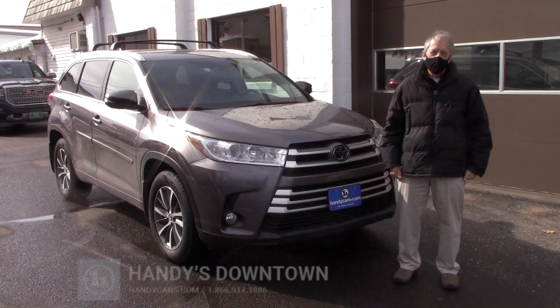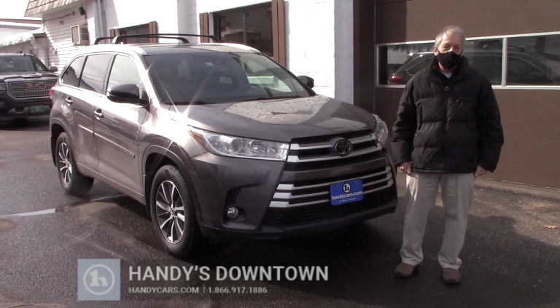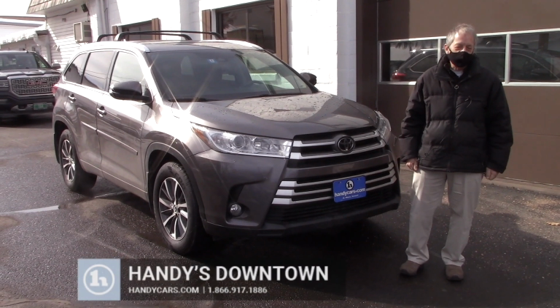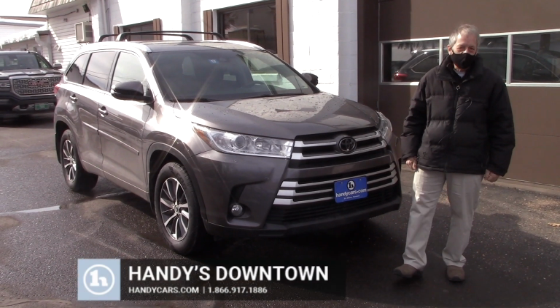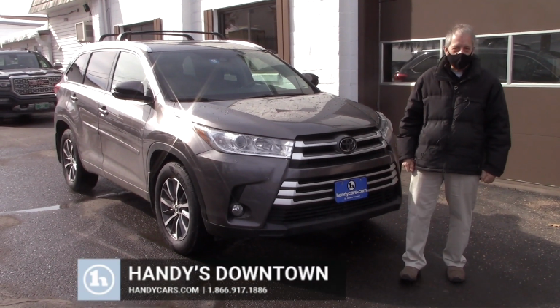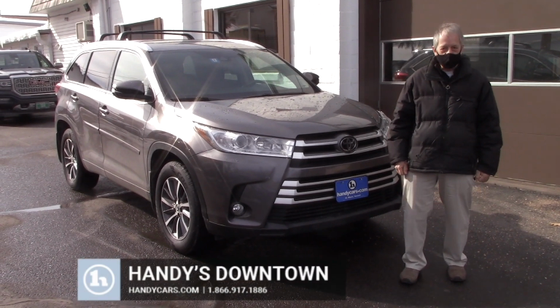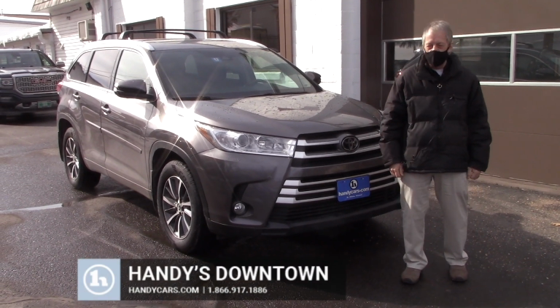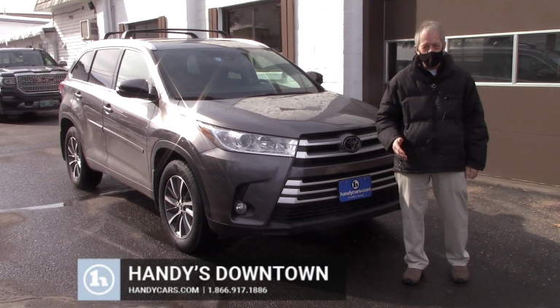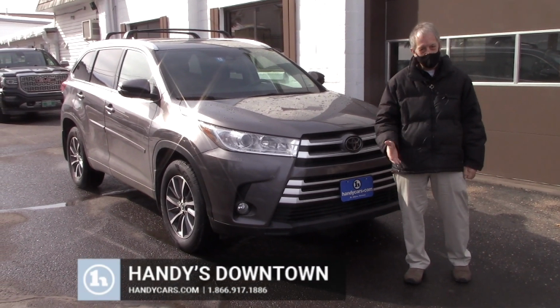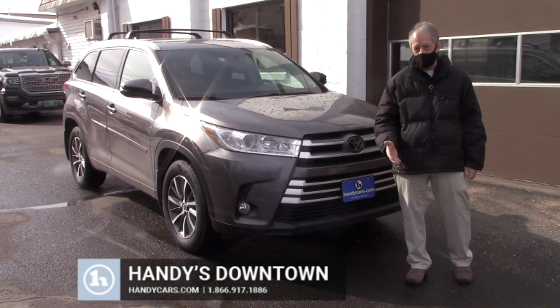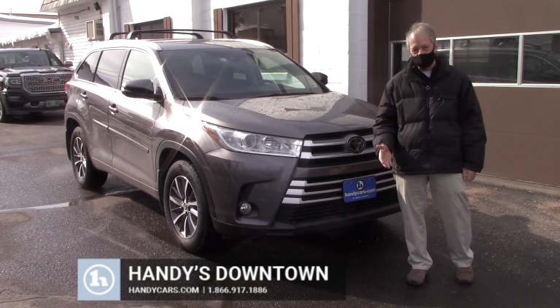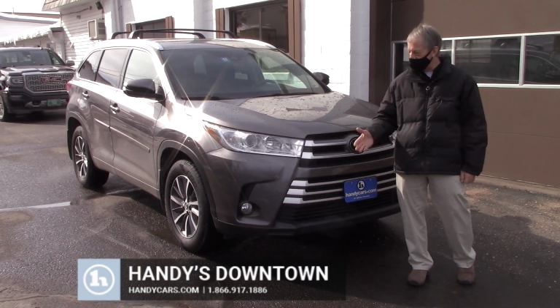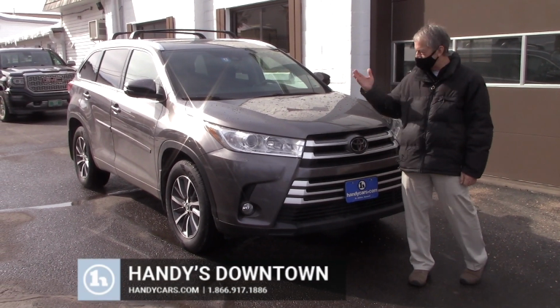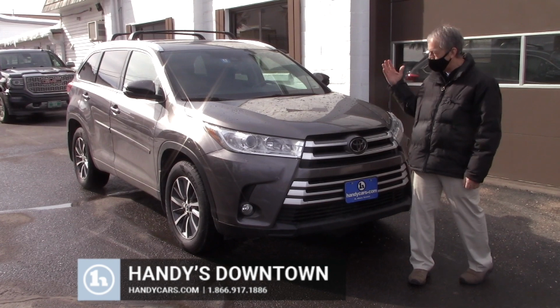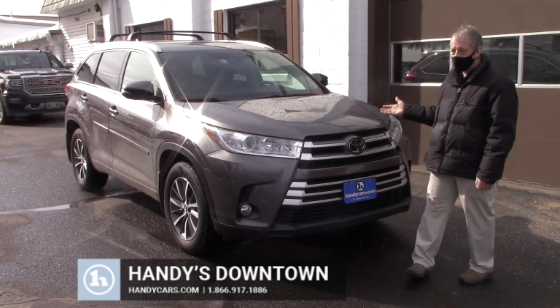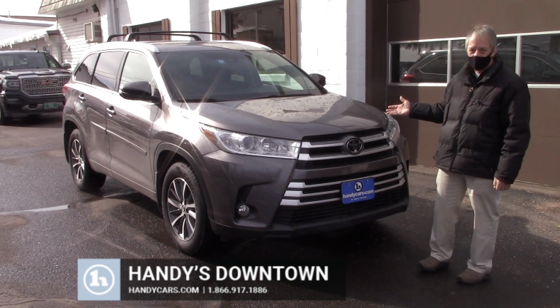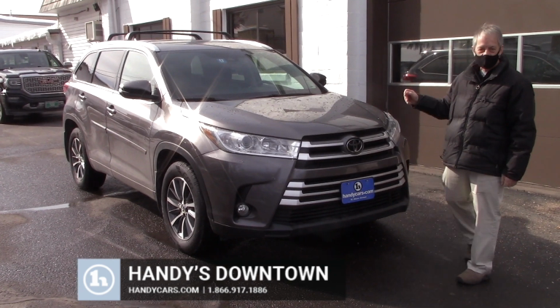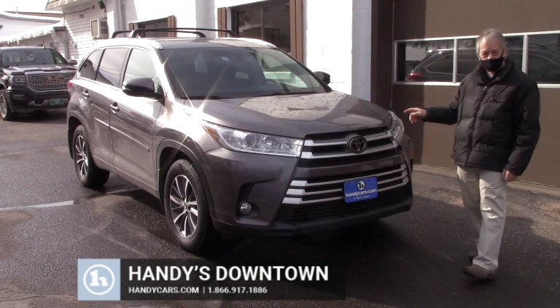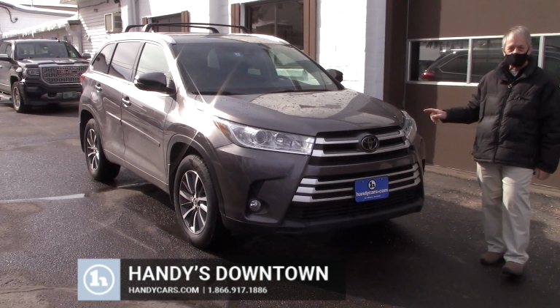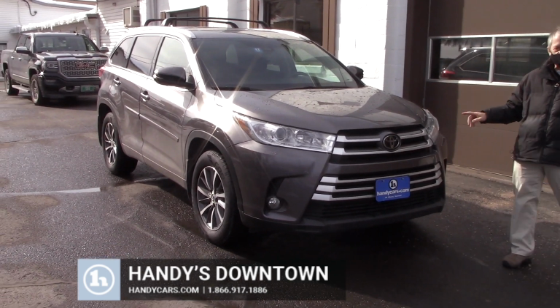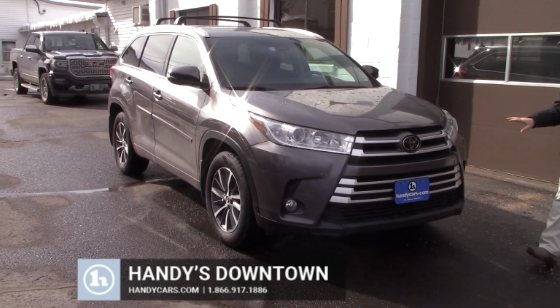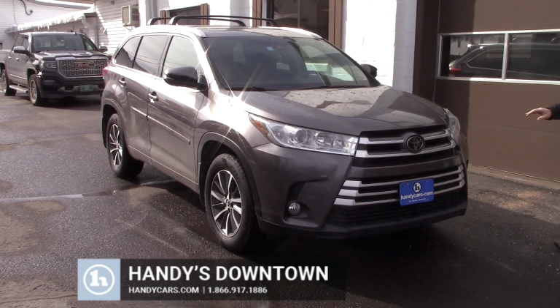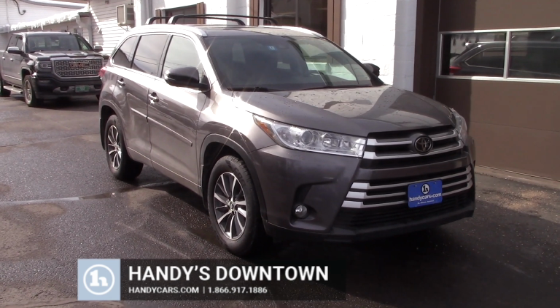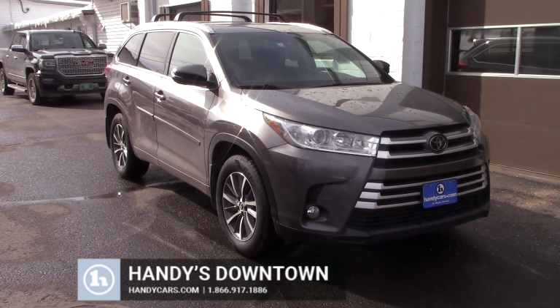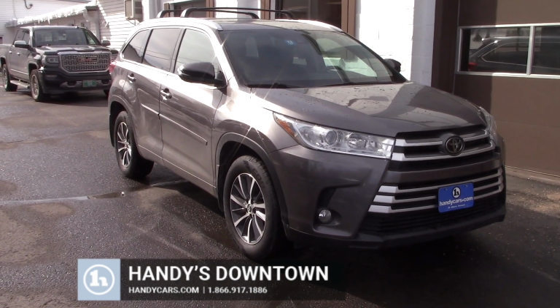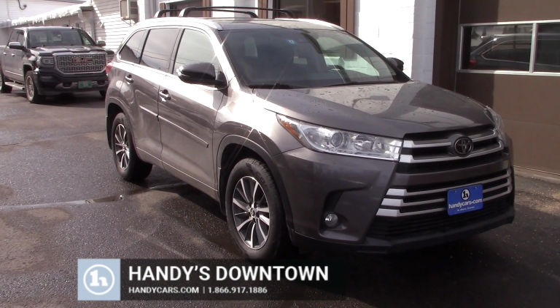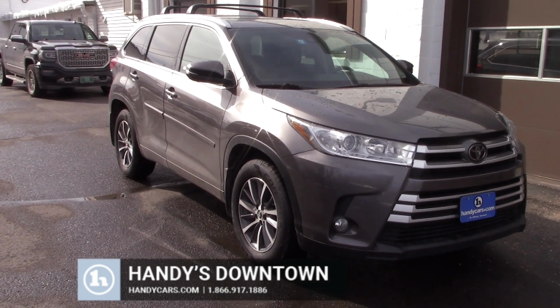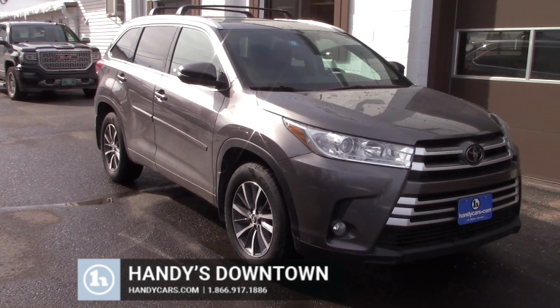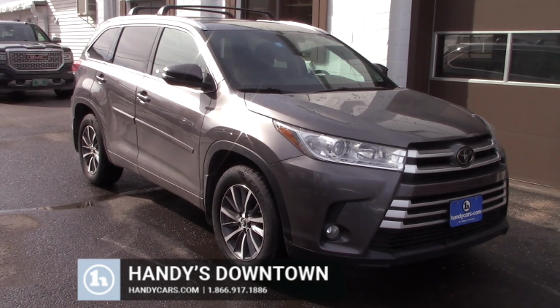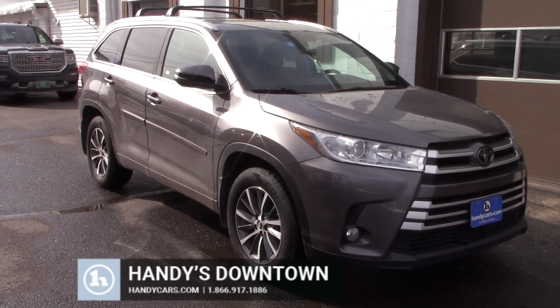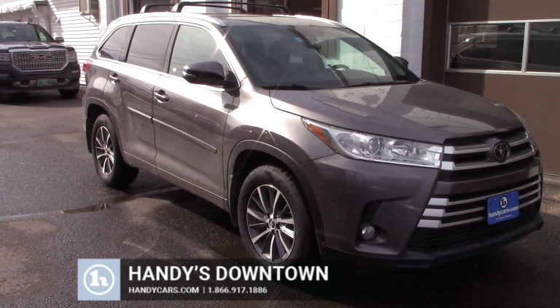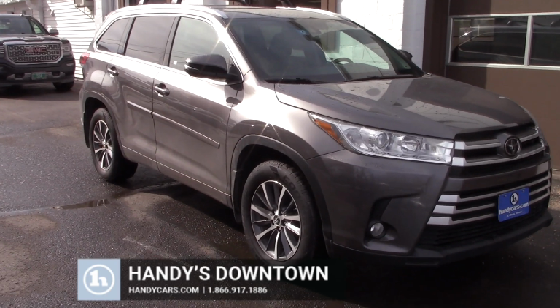Hi guys, it's Mike here at Handy Downtown. I had to take this out. This is the Toyota Highlander — this is the 2017, this is the XLE package. Great package.